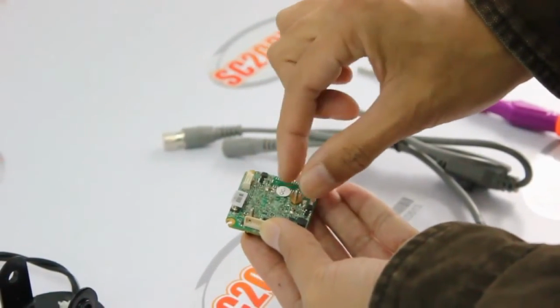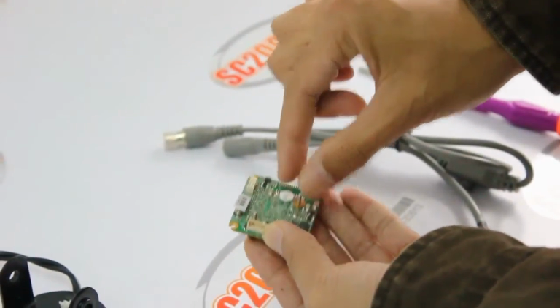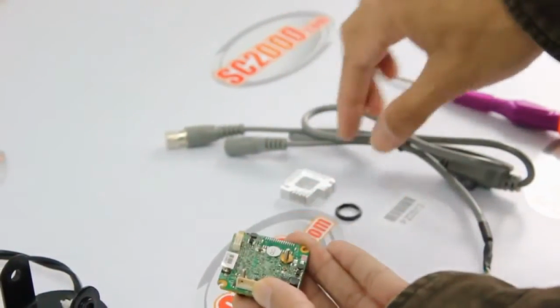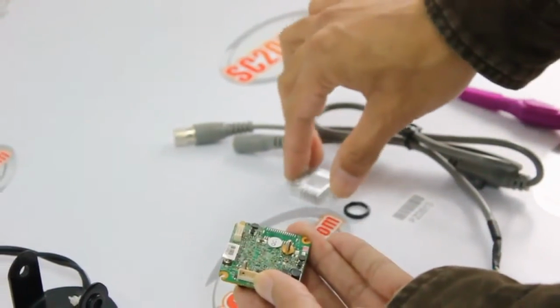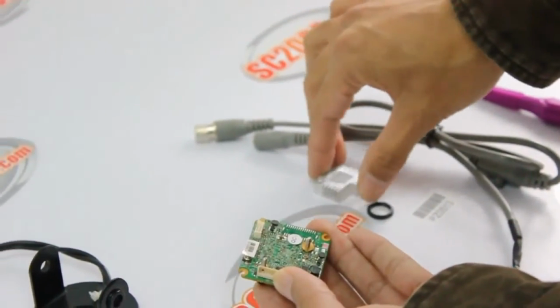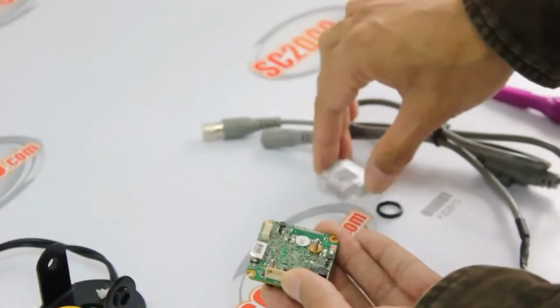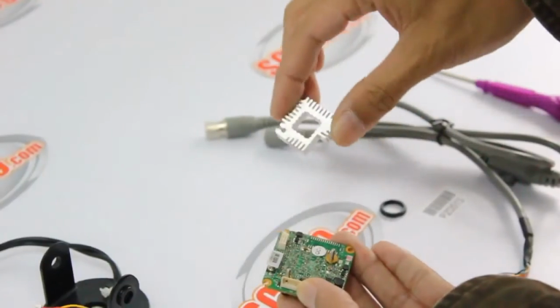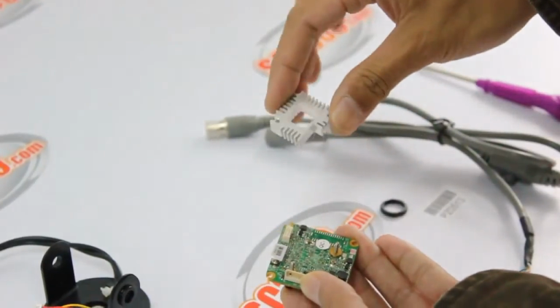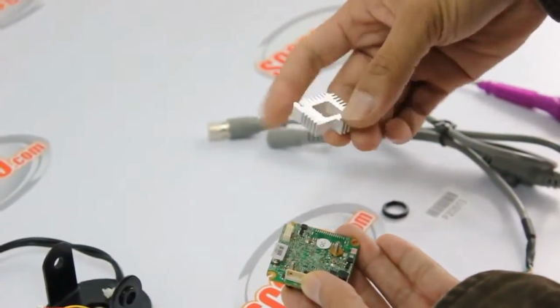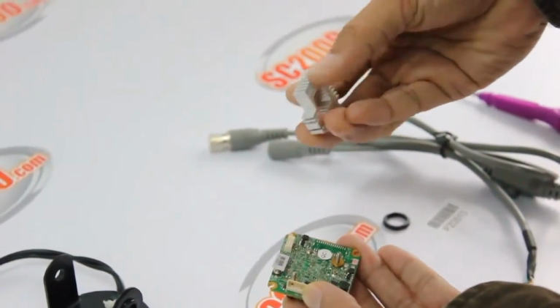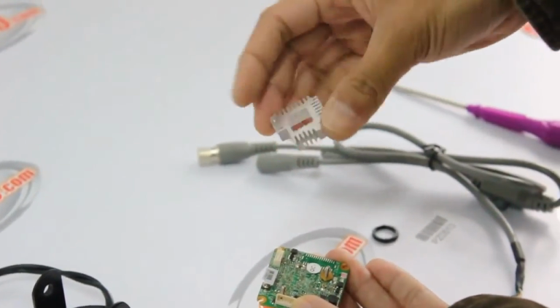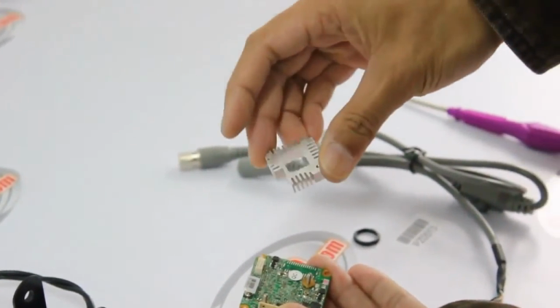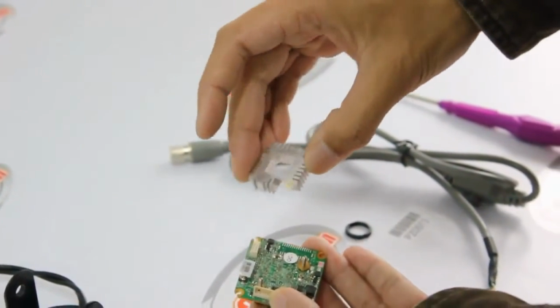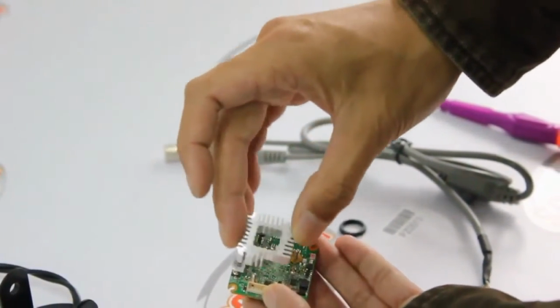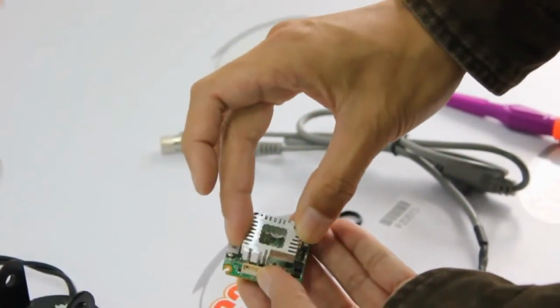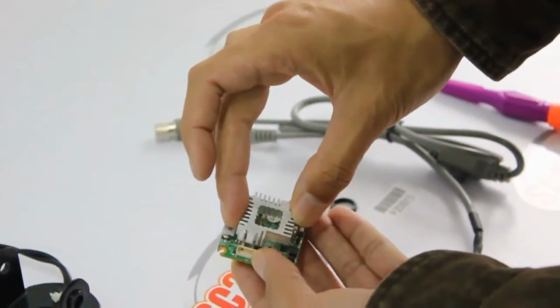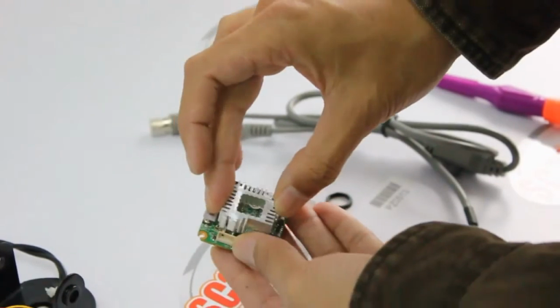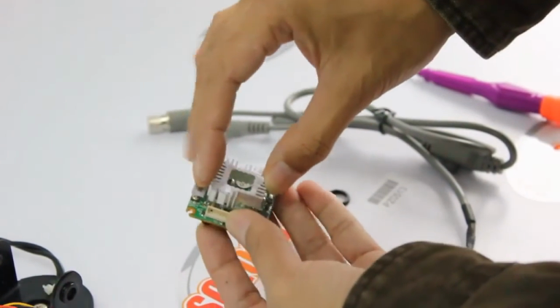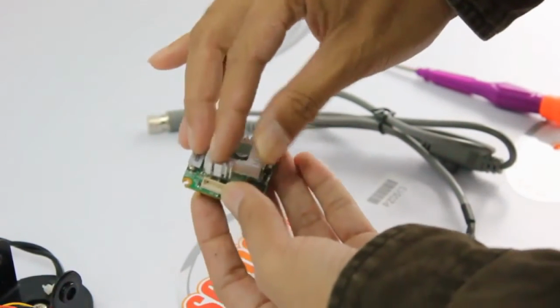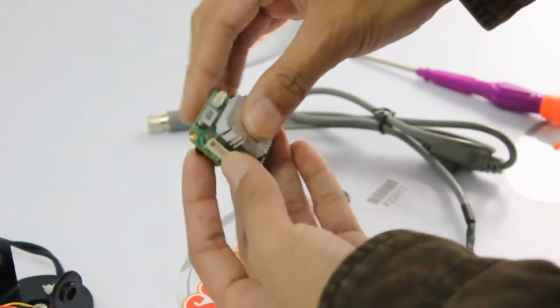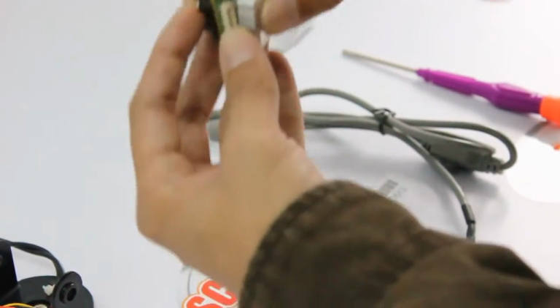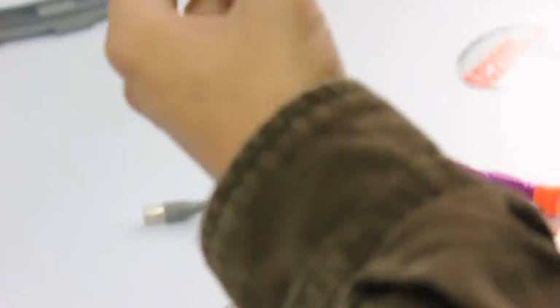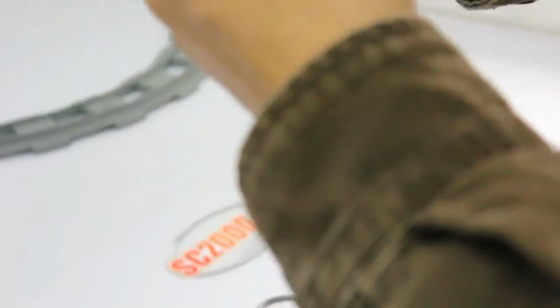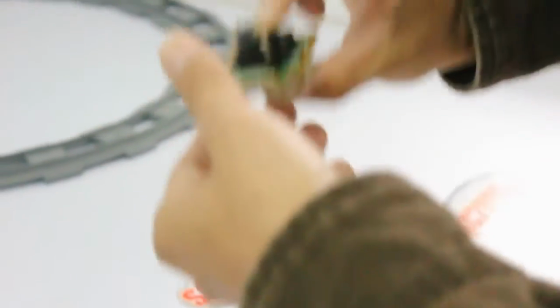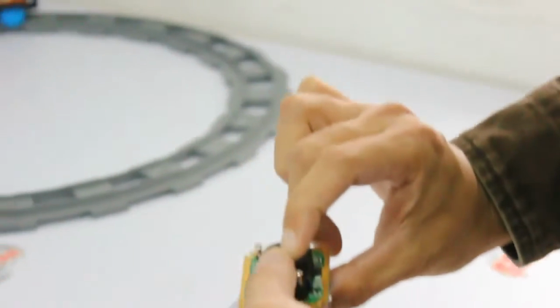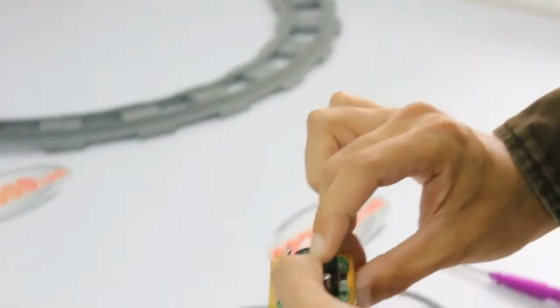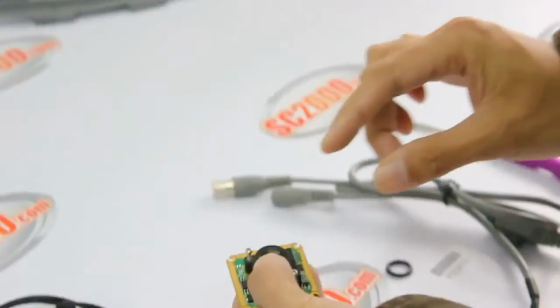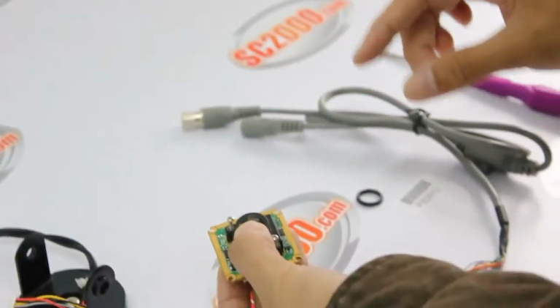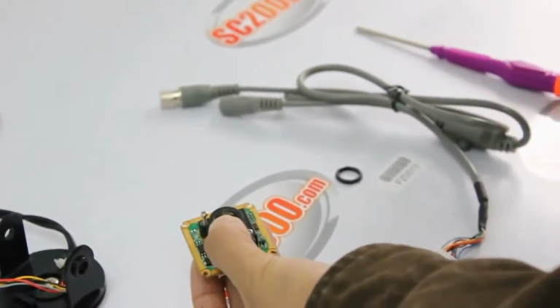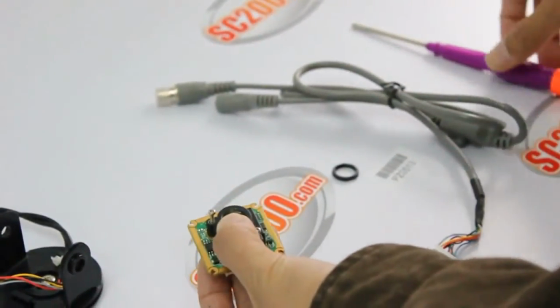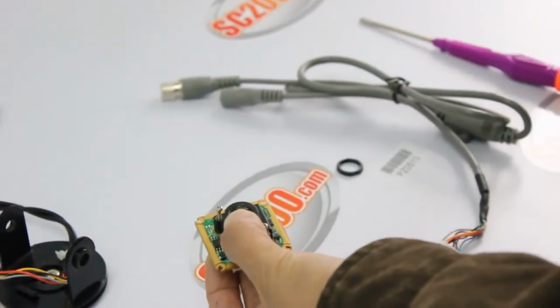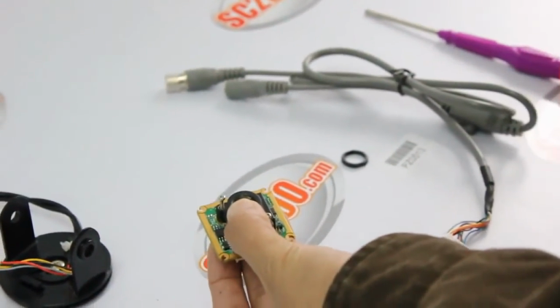Next, observe the aspect of the heat sink before tightening the screws. Now it's time to tighten the screws.